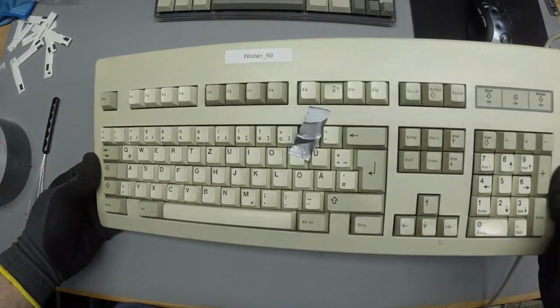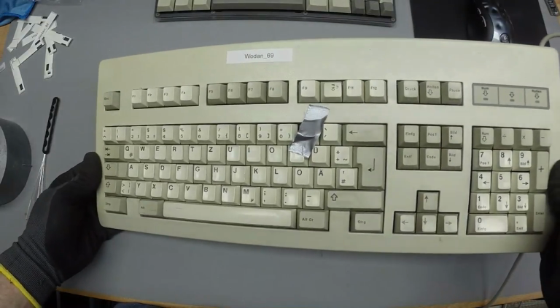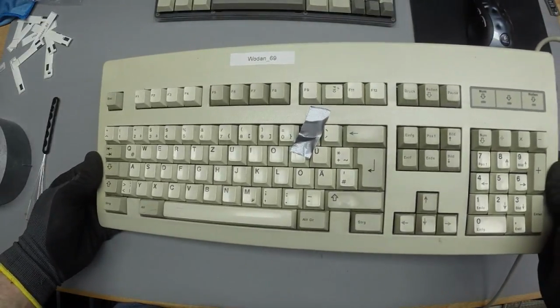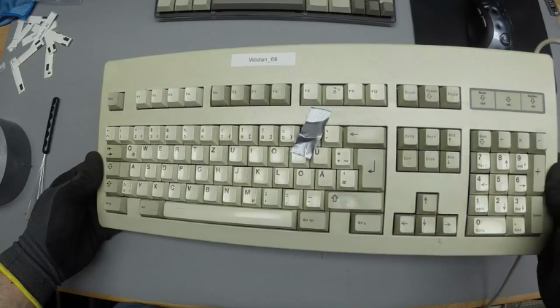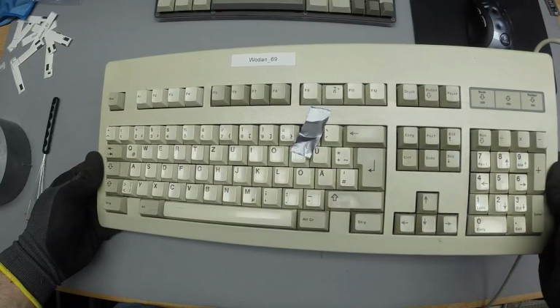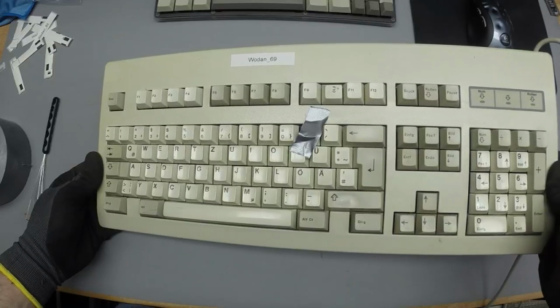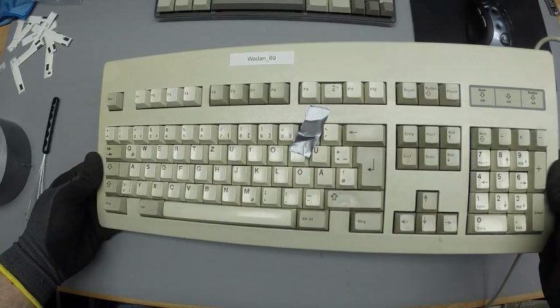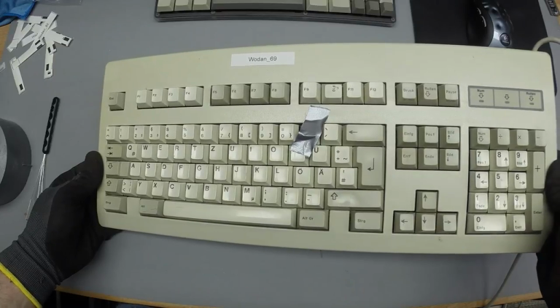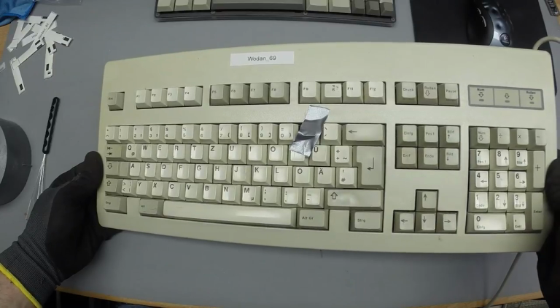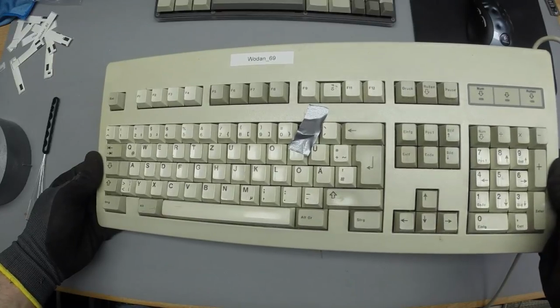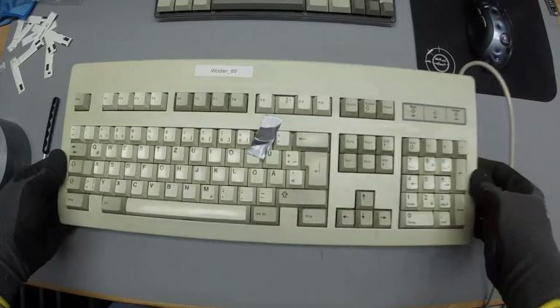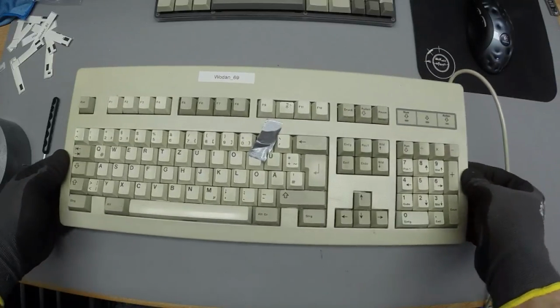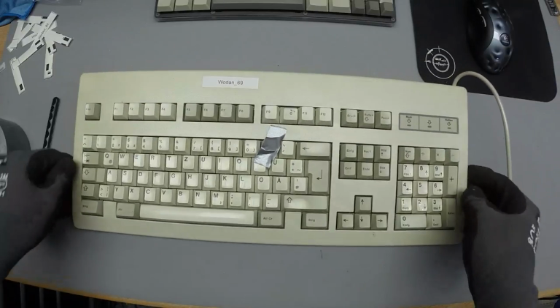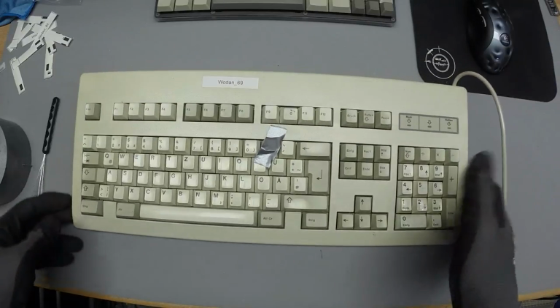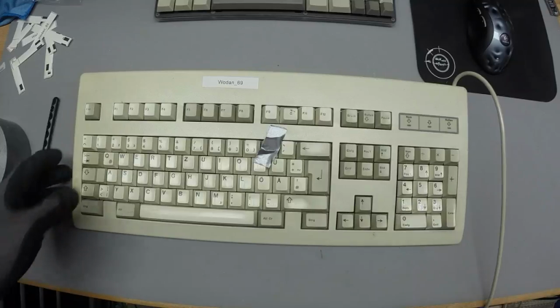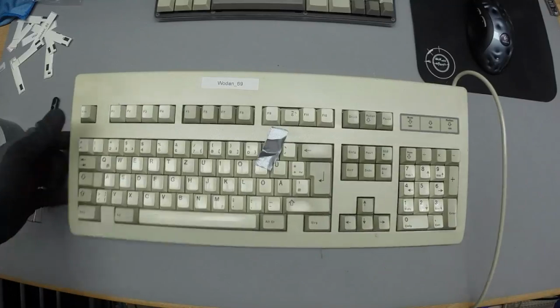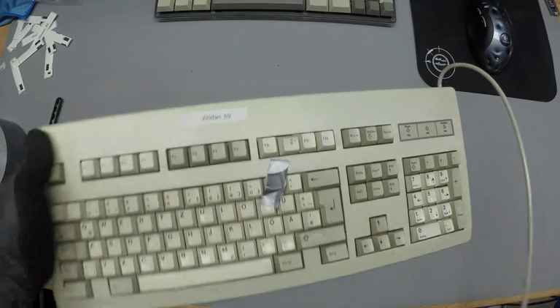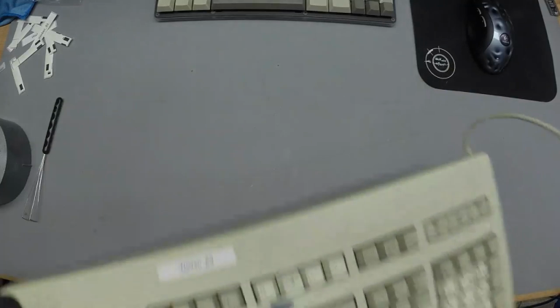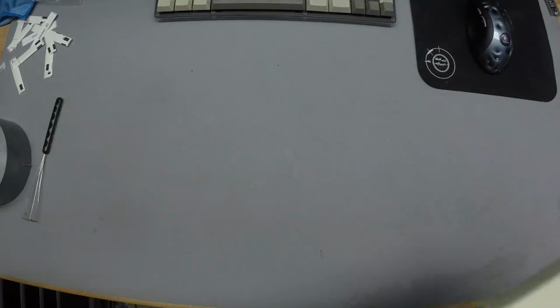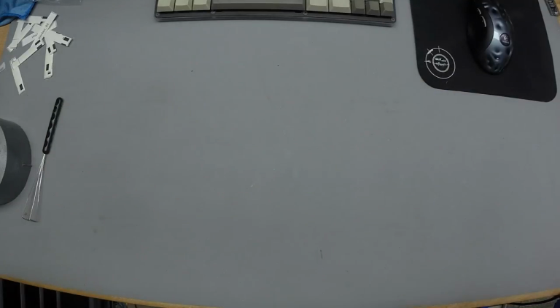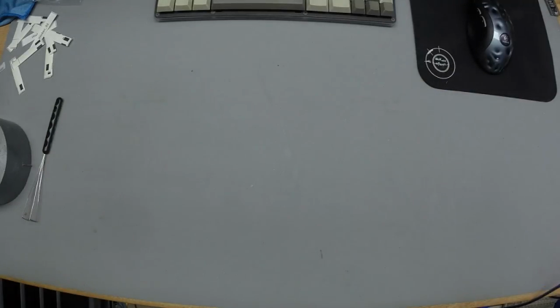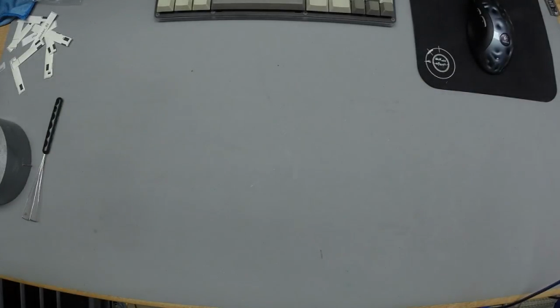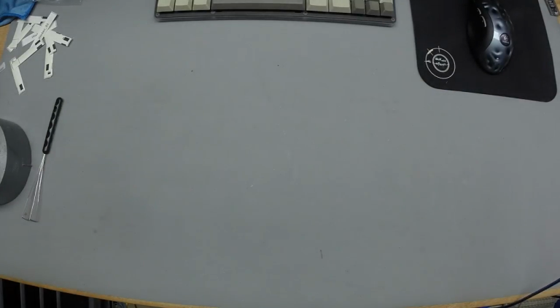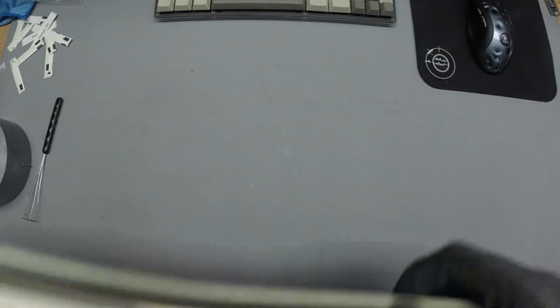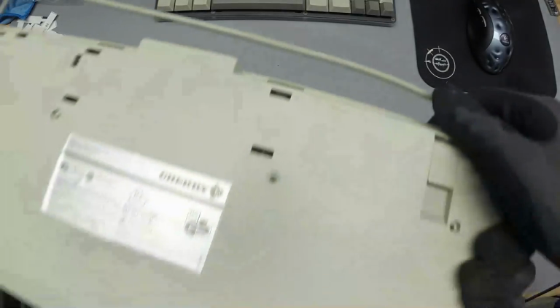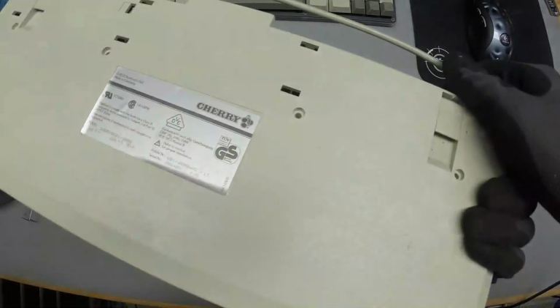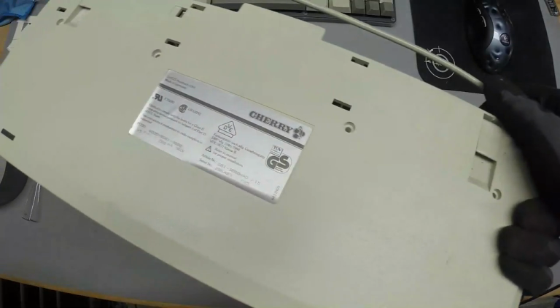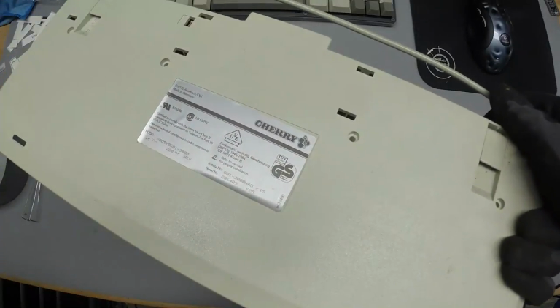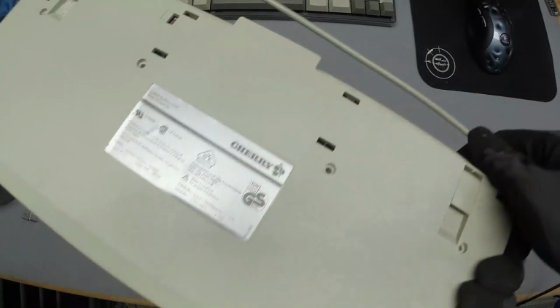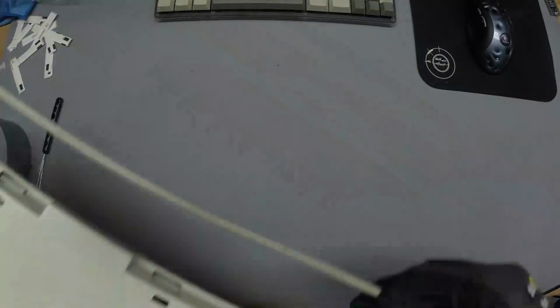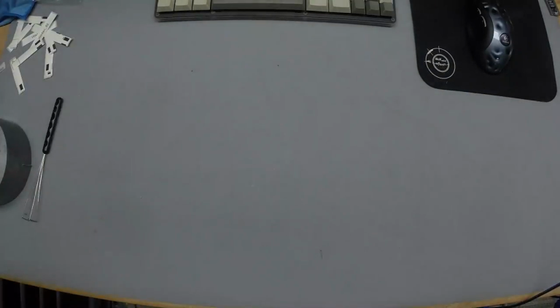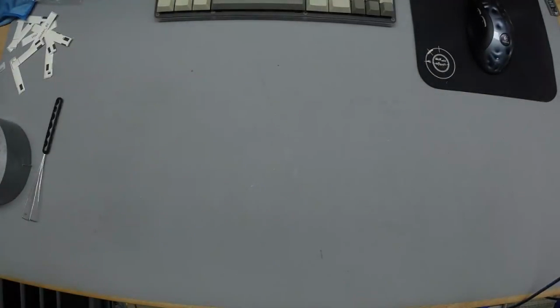You can really see the shine on this one. I've got a new light on my desk — it's very bright. I mean, who cares what's on the back of a G81? It's a G81.